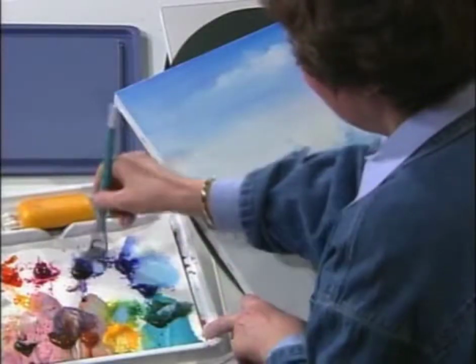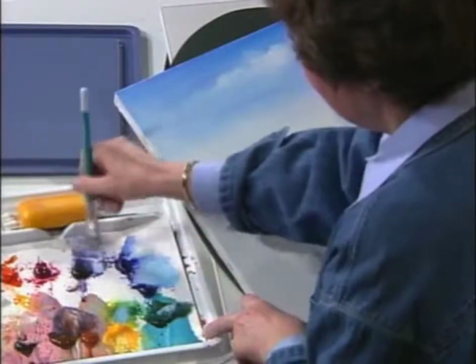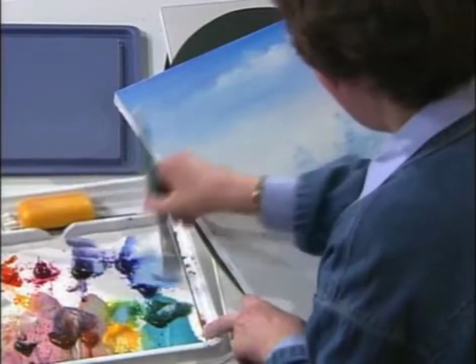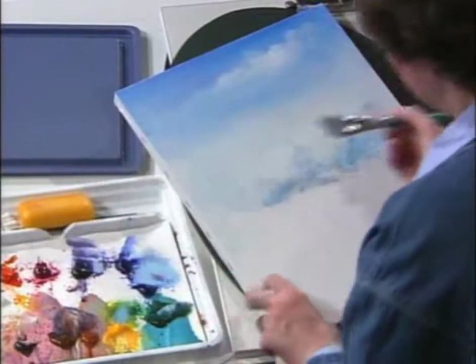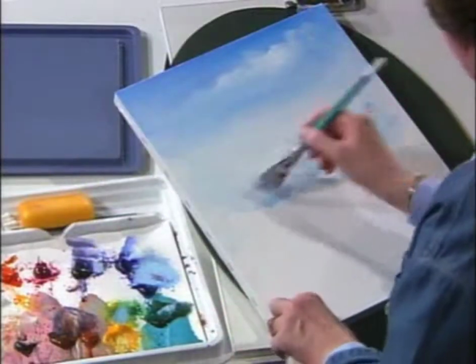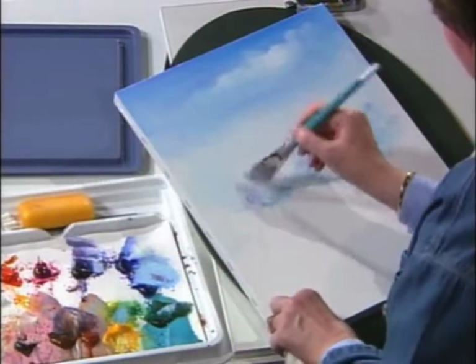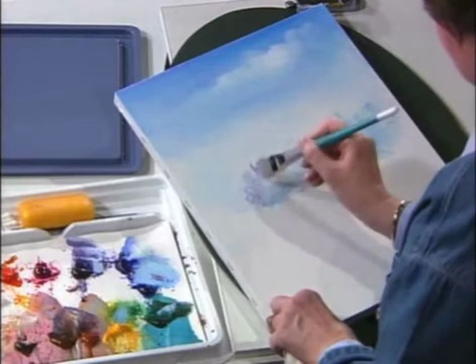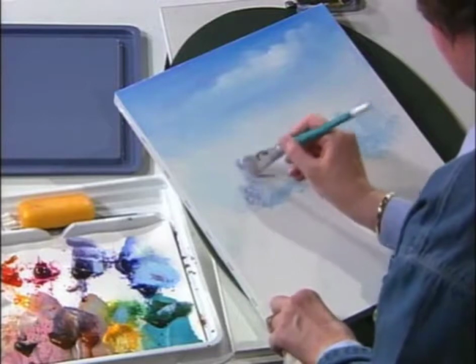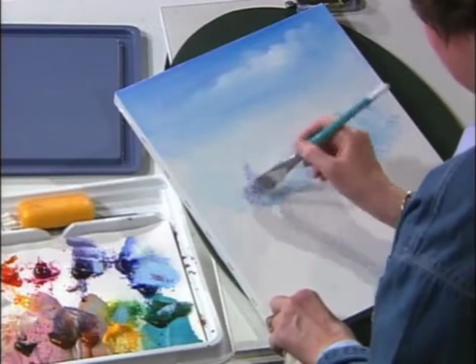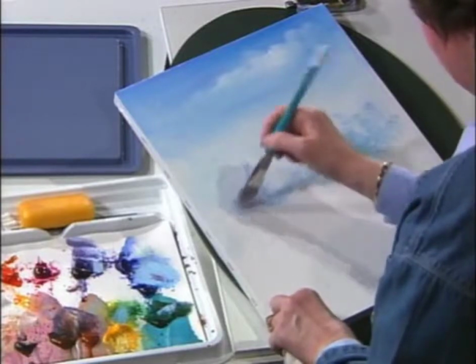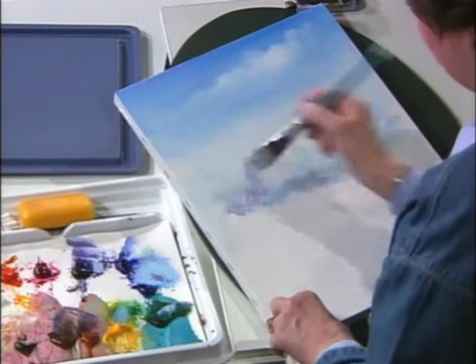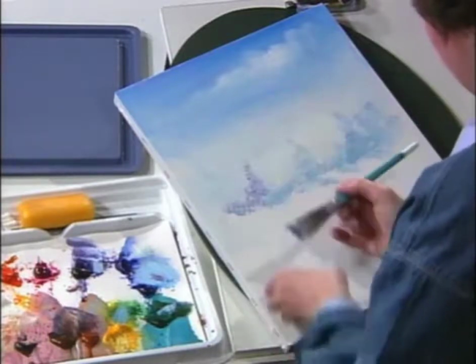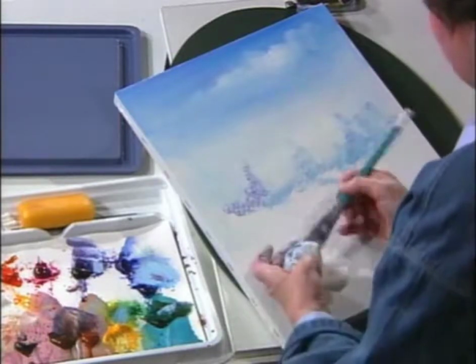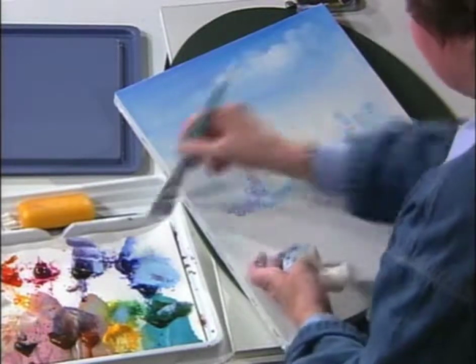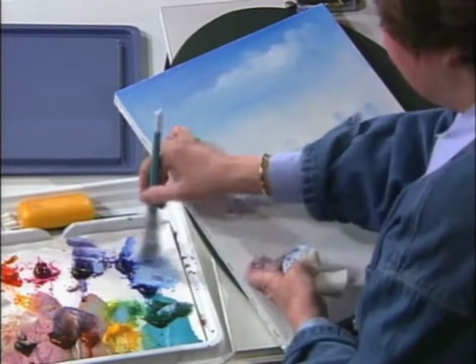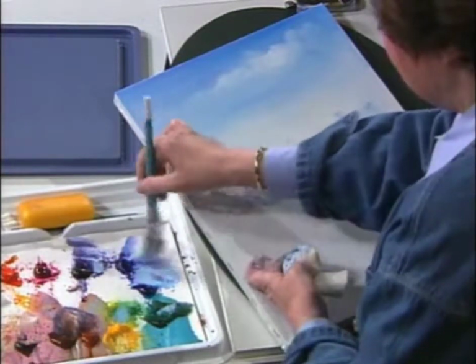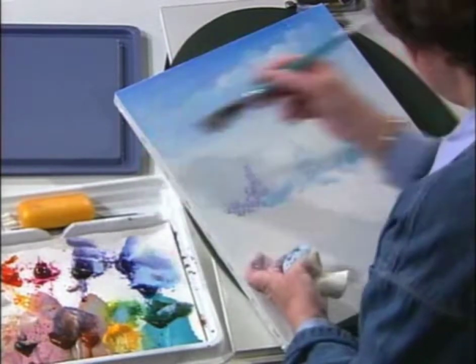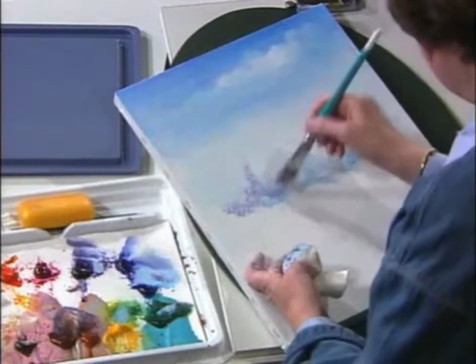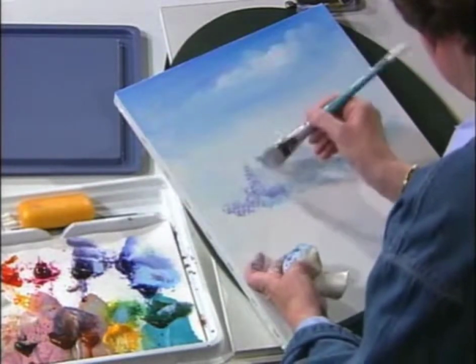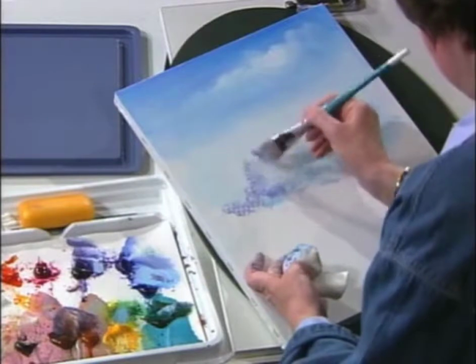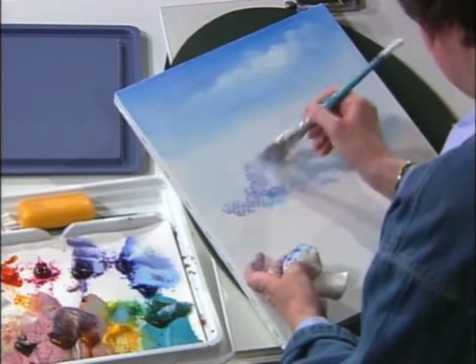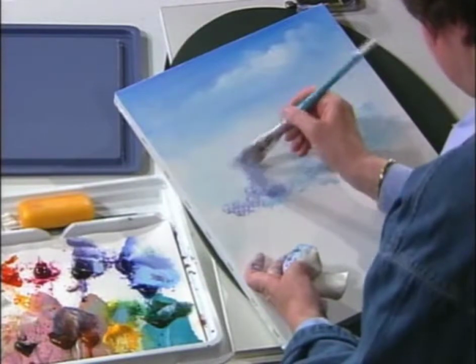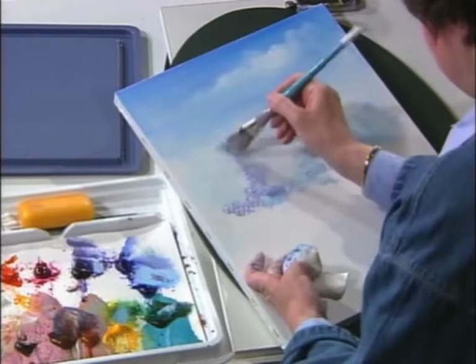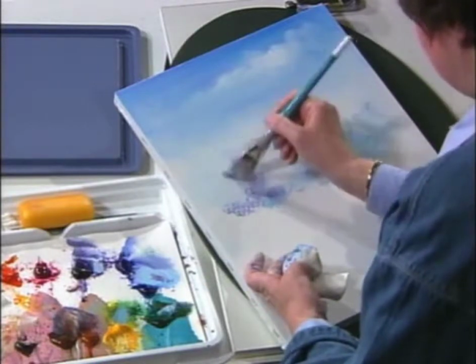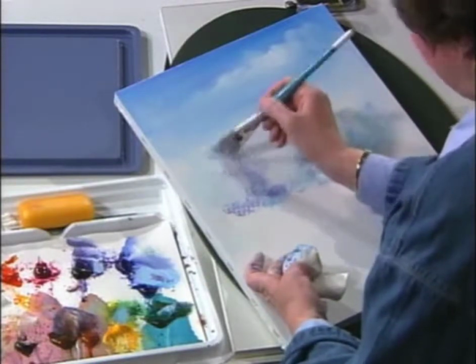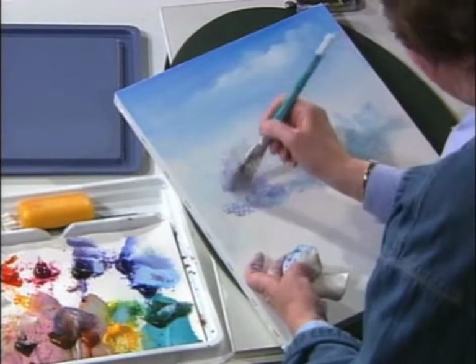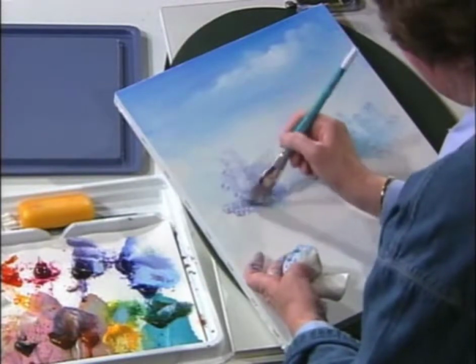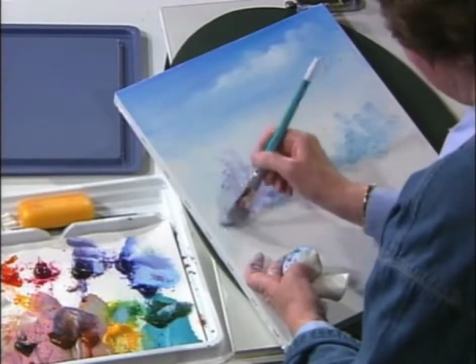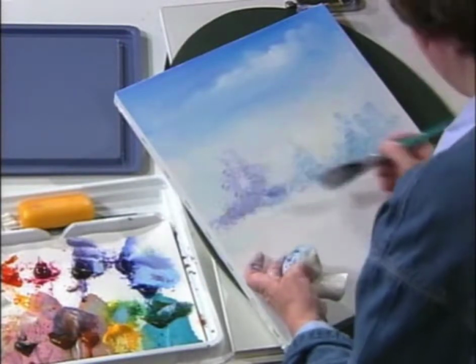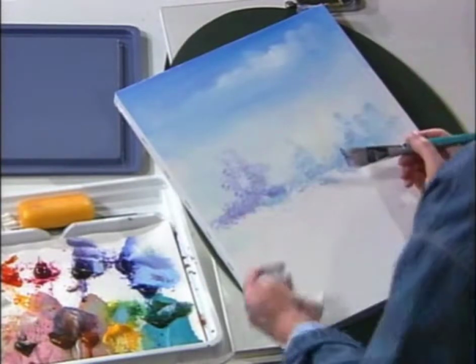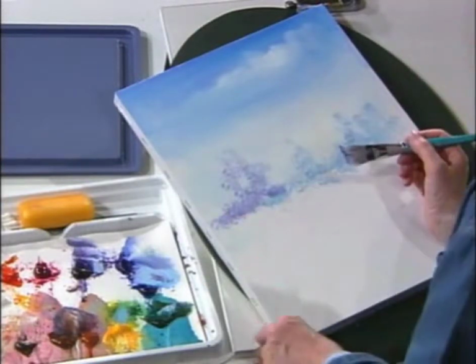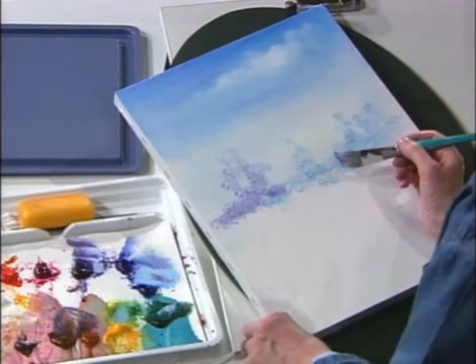Remember that as you put your pigment on, the color will dry a little bit darker as you're working. So I can have this just very lightly, tapping it in.